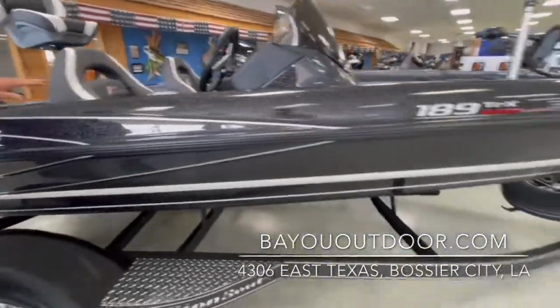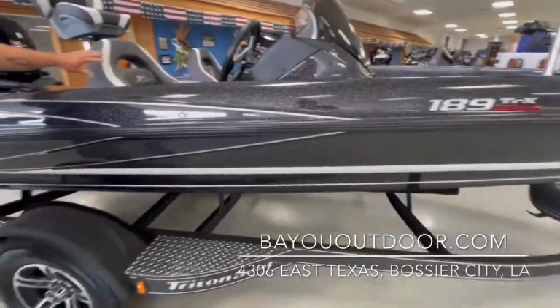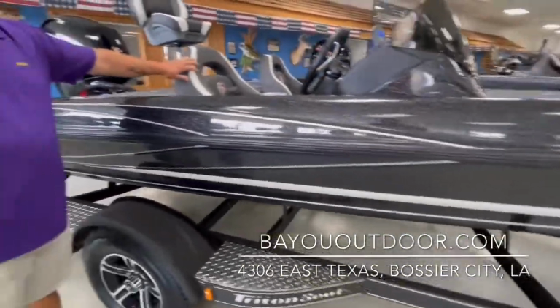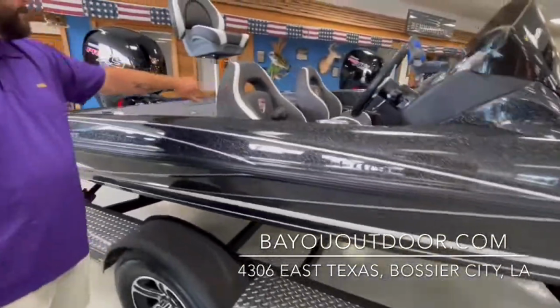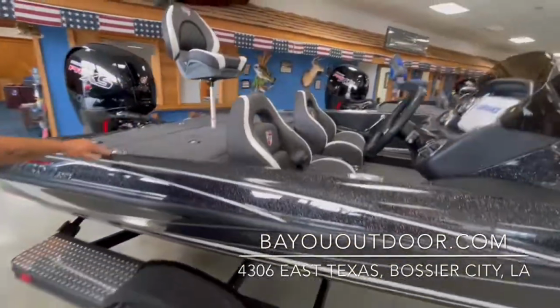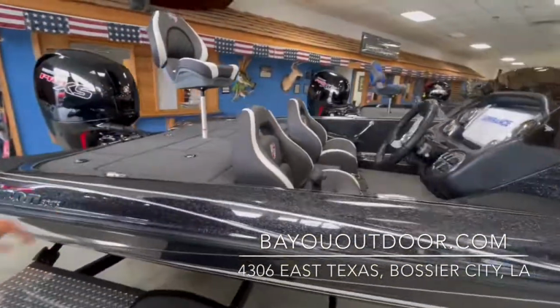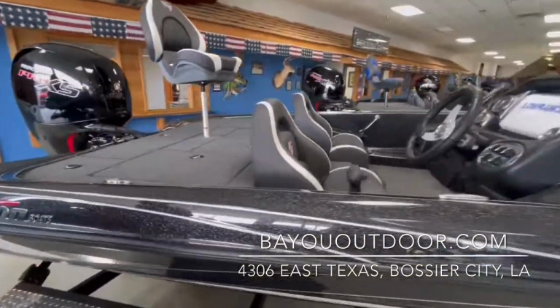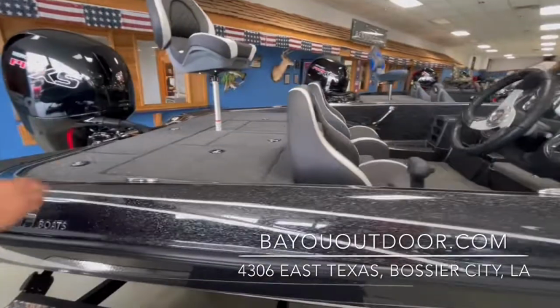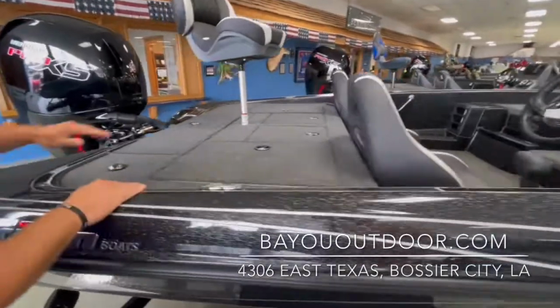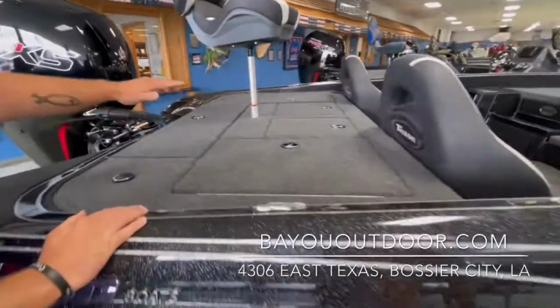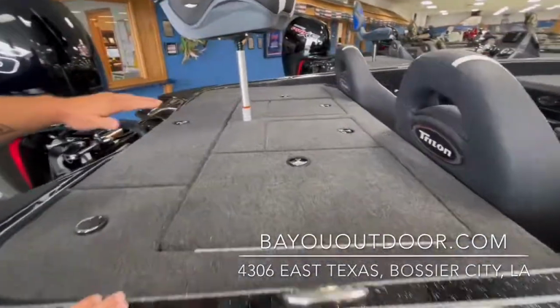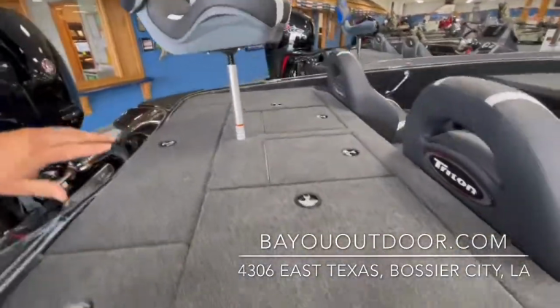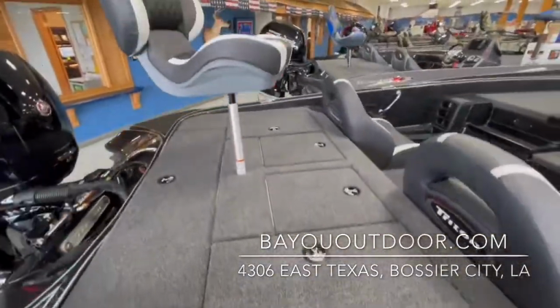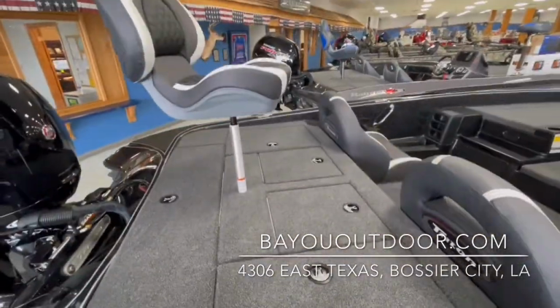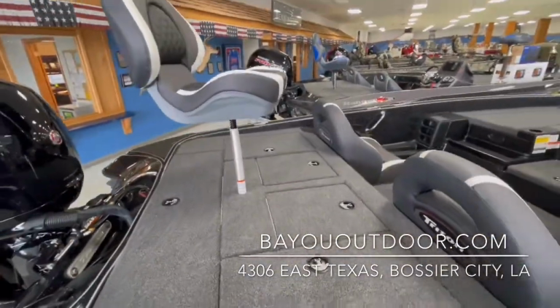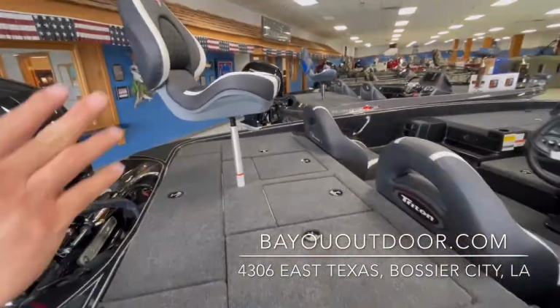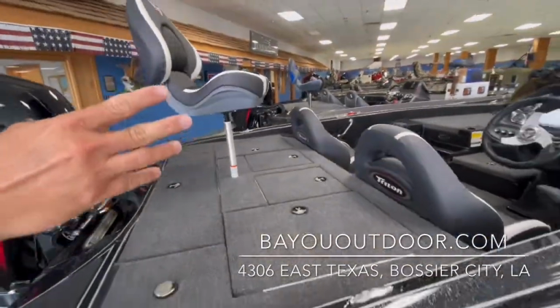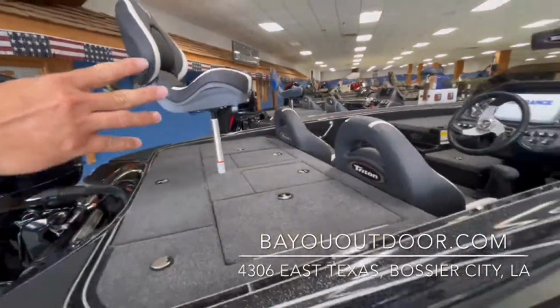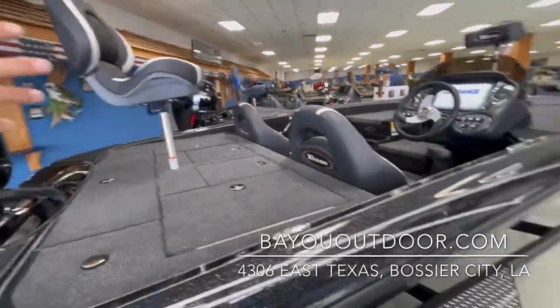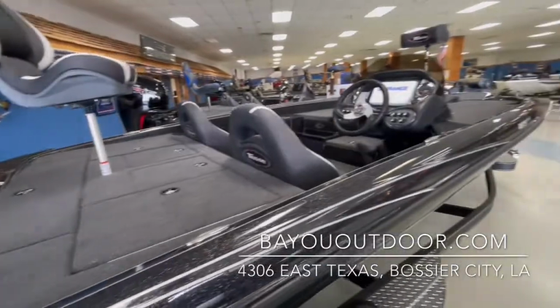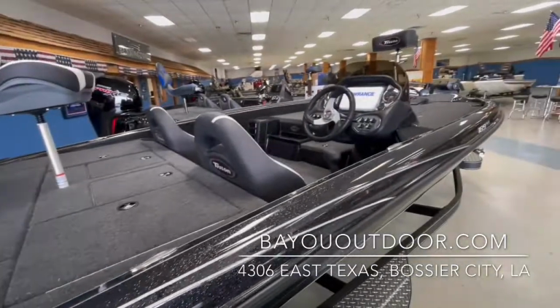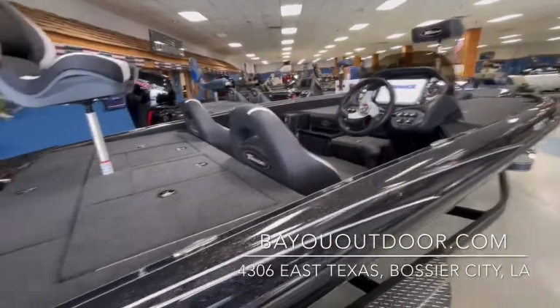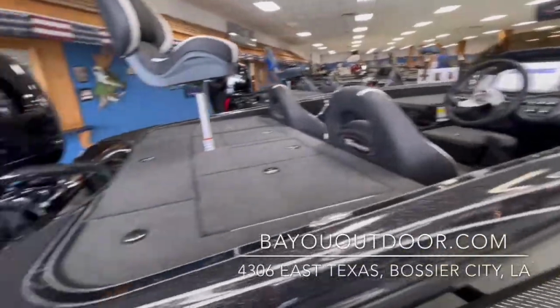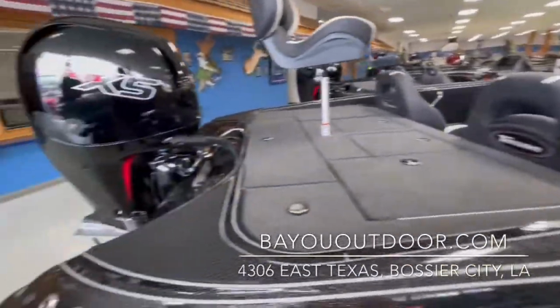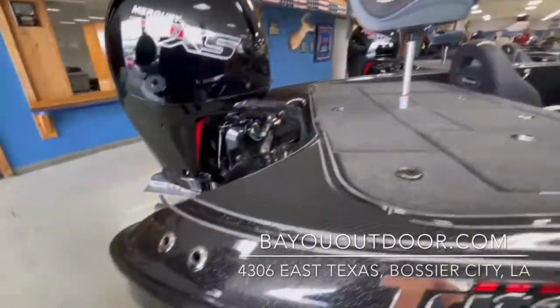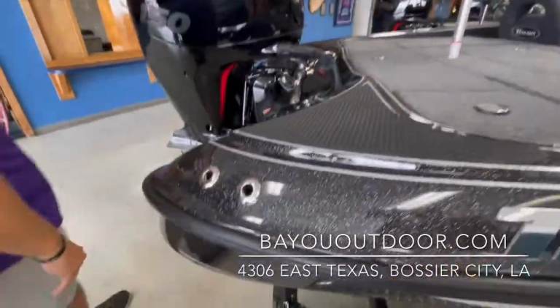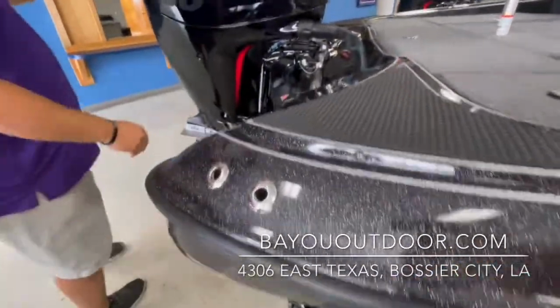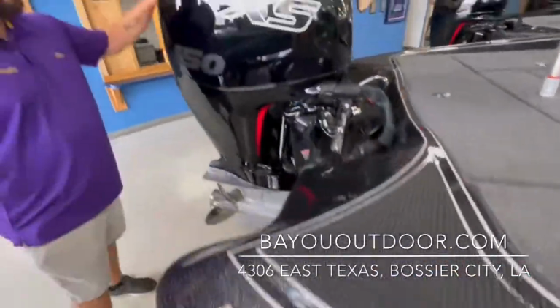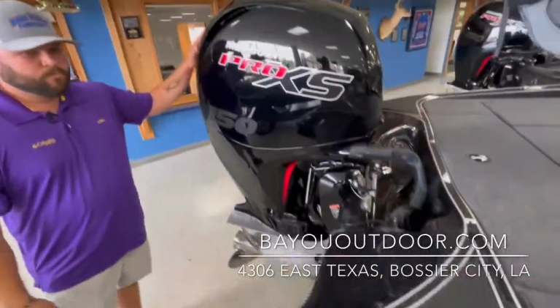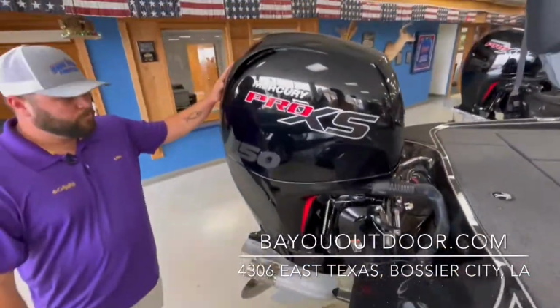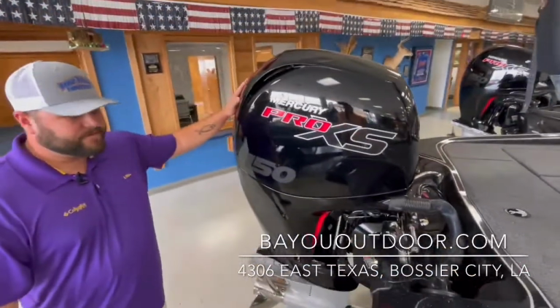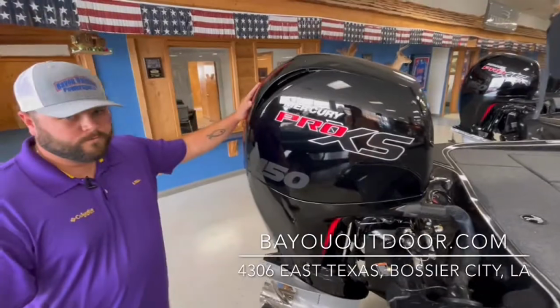Comfortable seats in it. Double-sided livewell, fishing chair in the back. You got your bike seat up front. Mercury Pro XS 150.